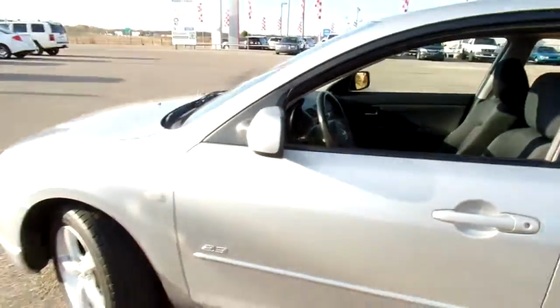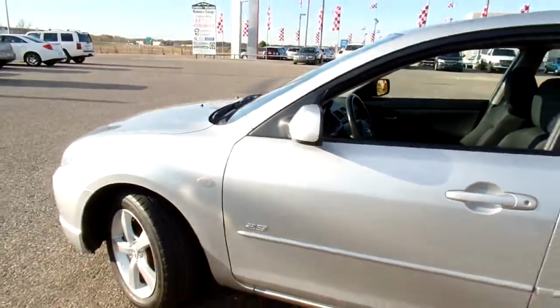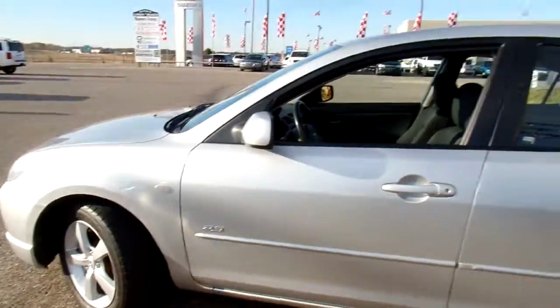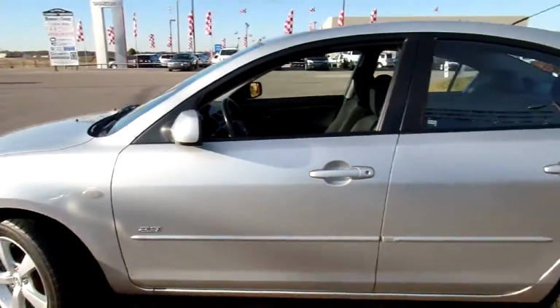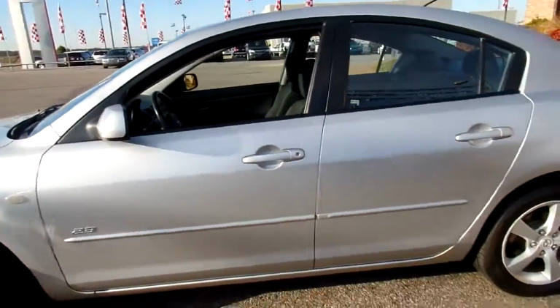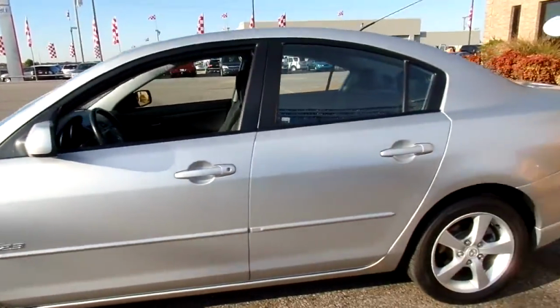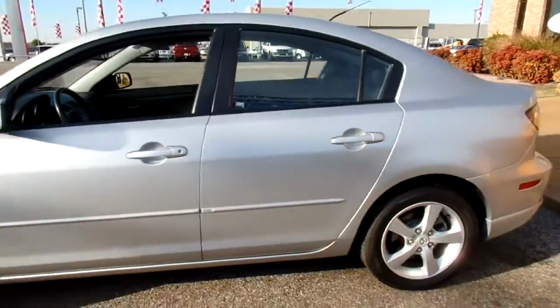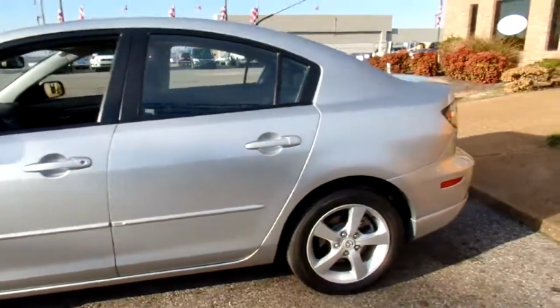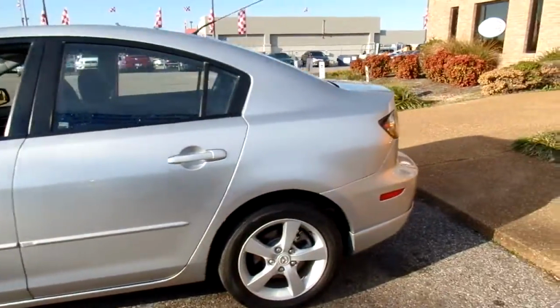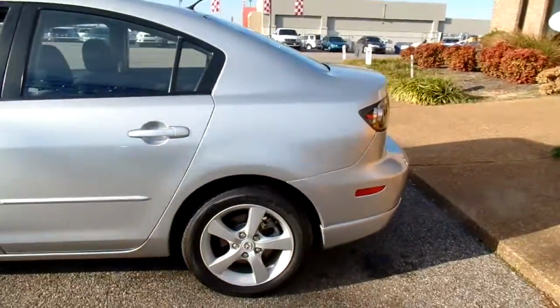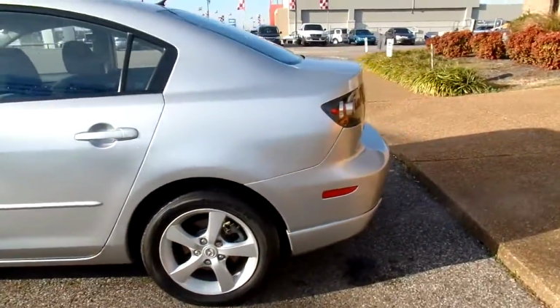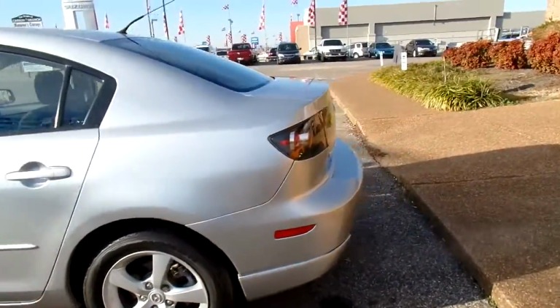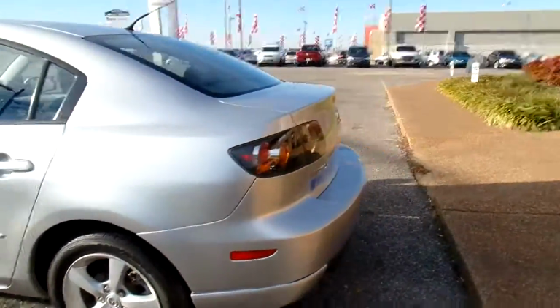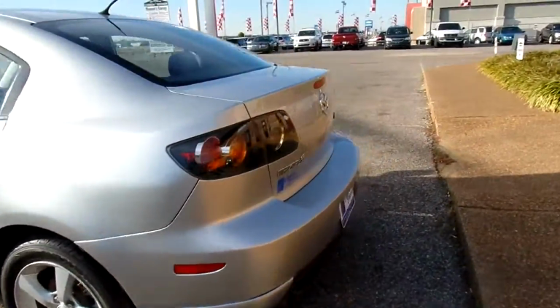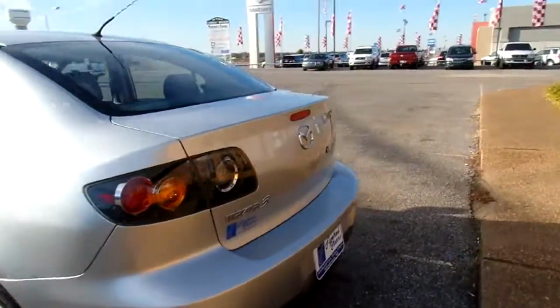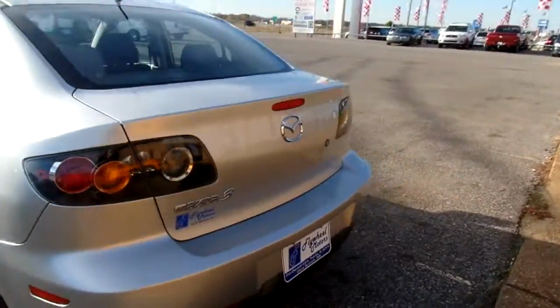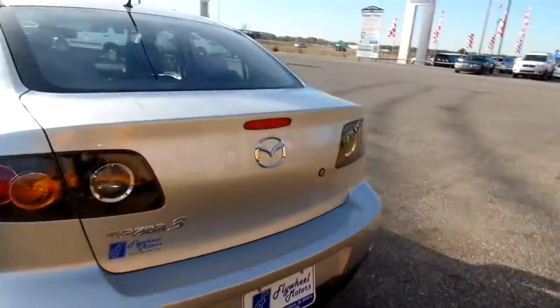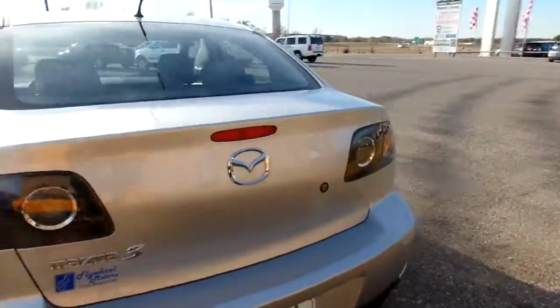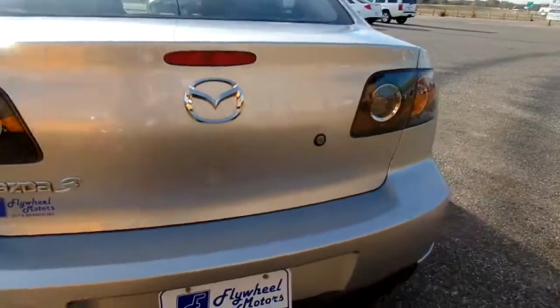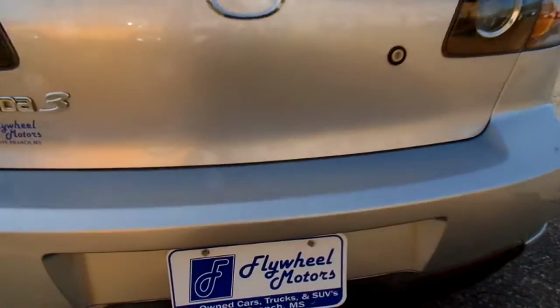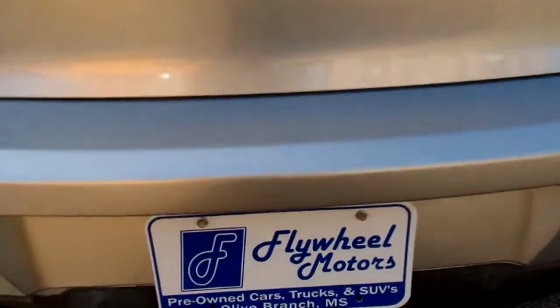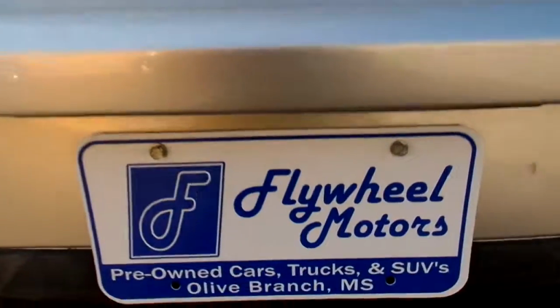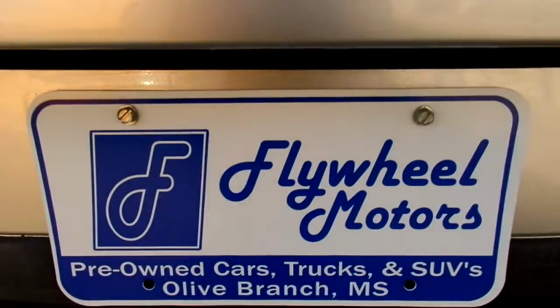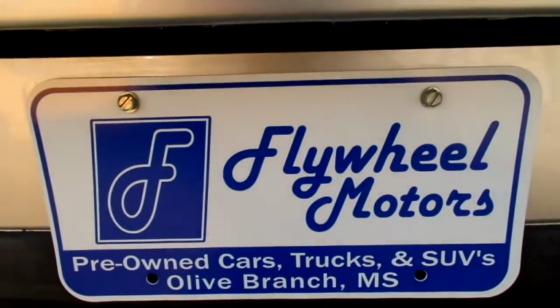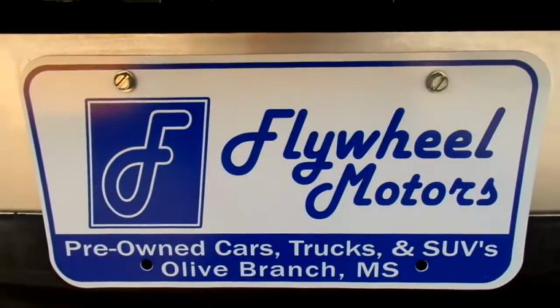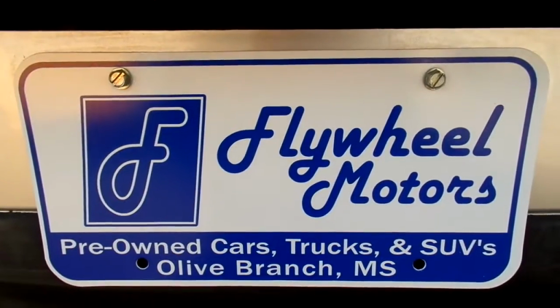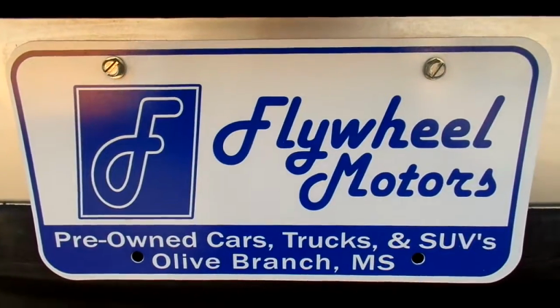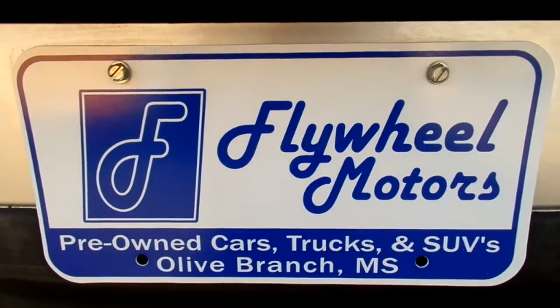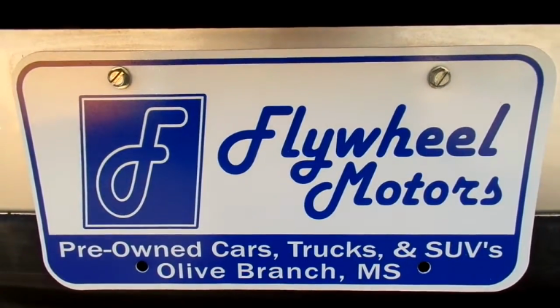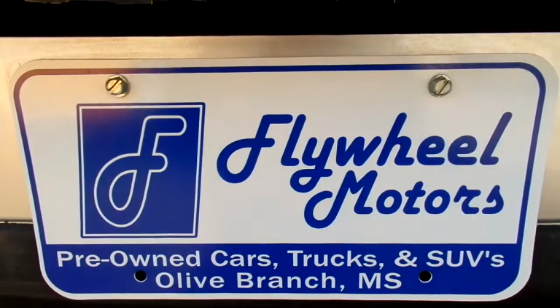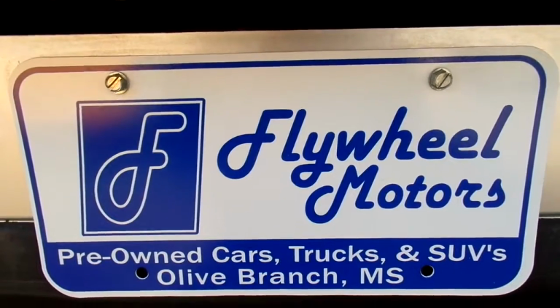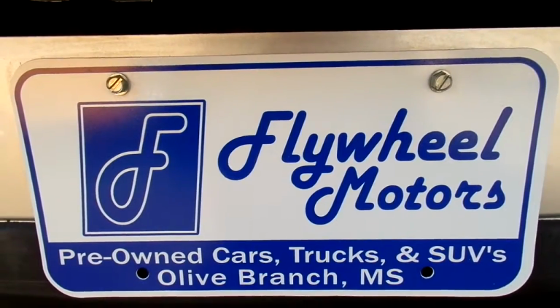If you'd like to look at pictures of this vehicle or to inquire about our in-house funding program, you can visit our website at flywheelmotors.com. You can also call us at 662-420-7682. Thanks everyone for watching.